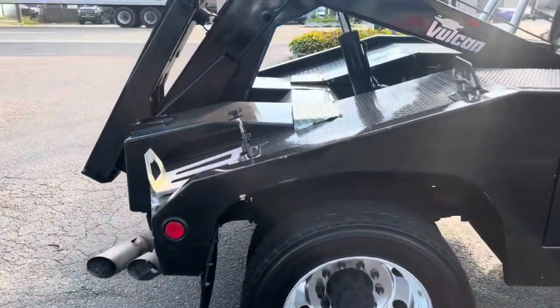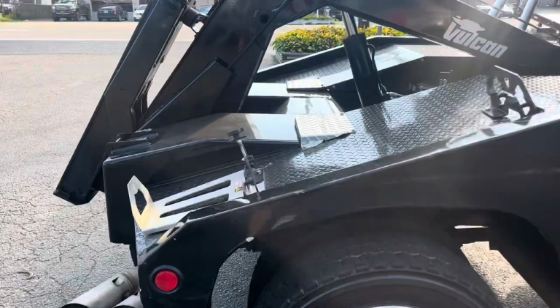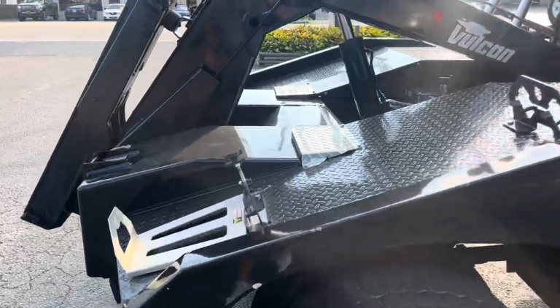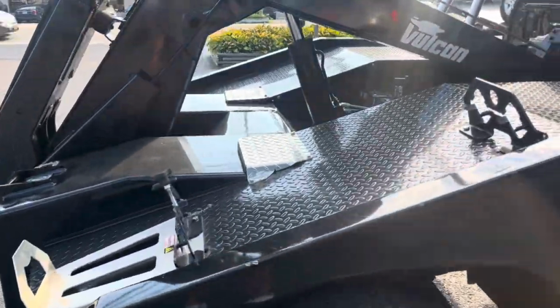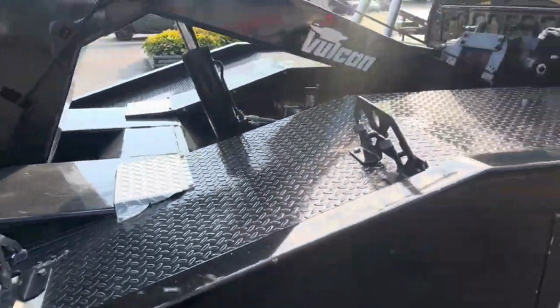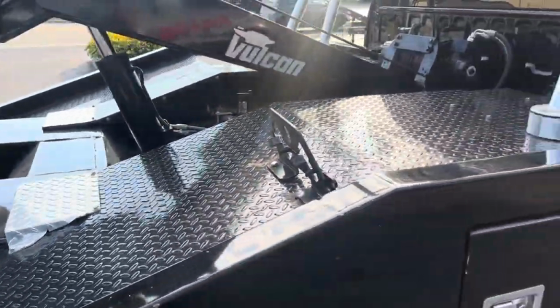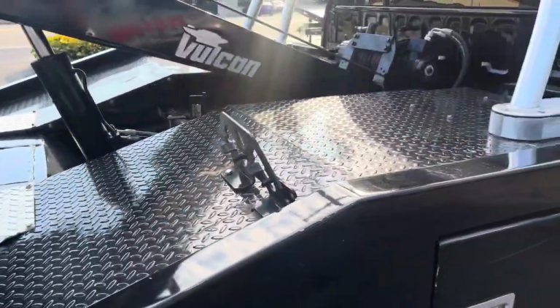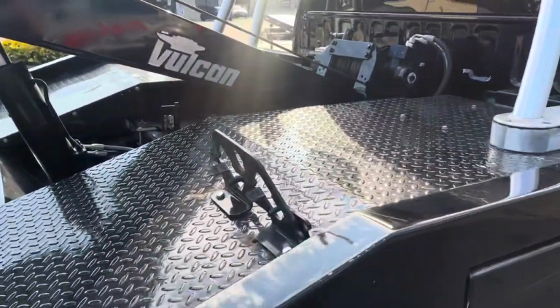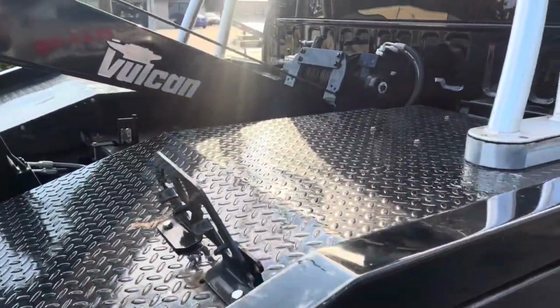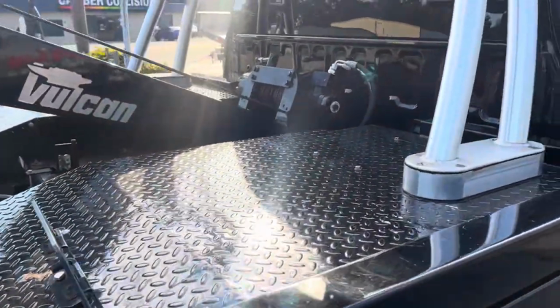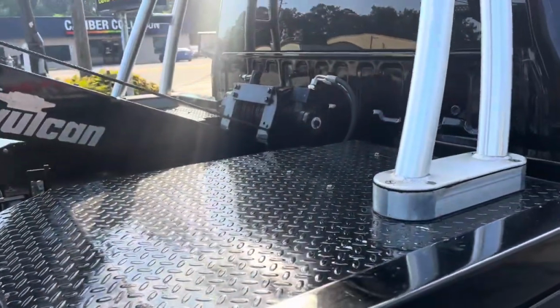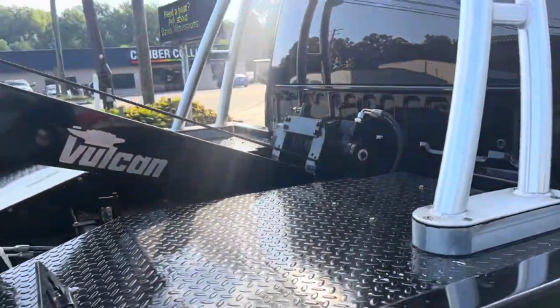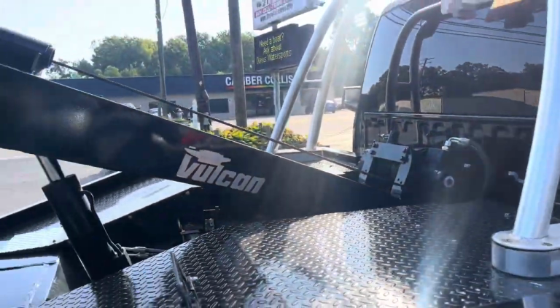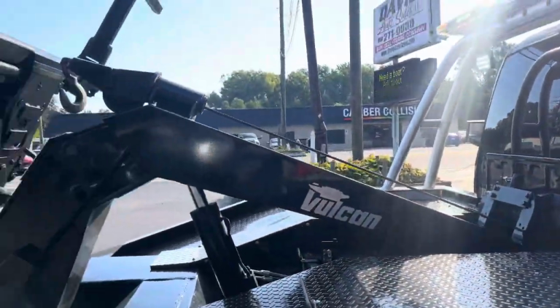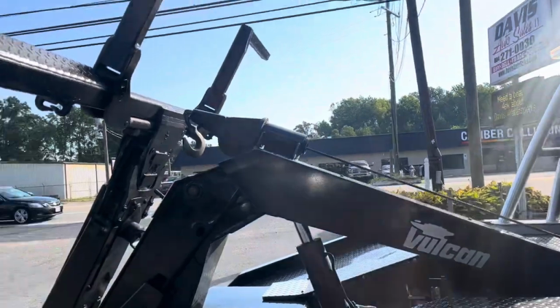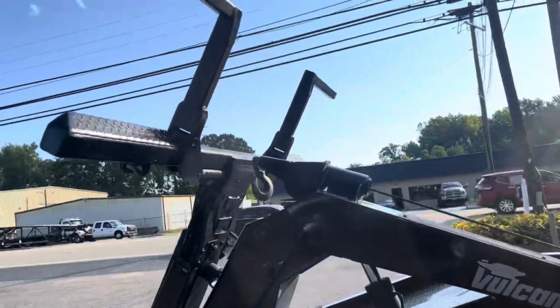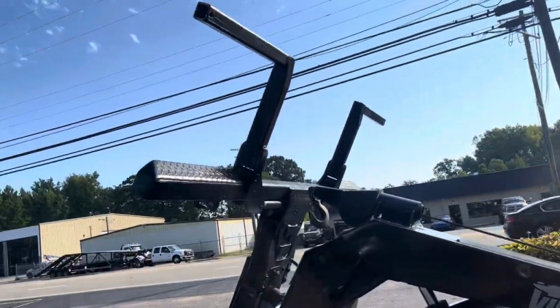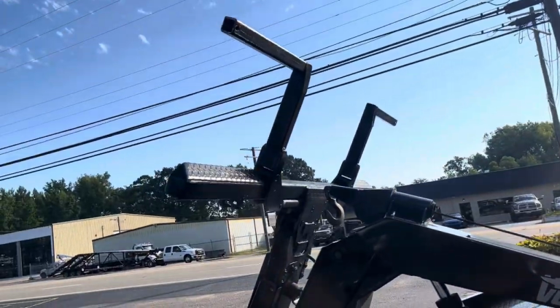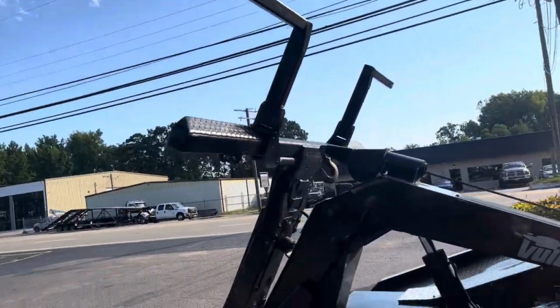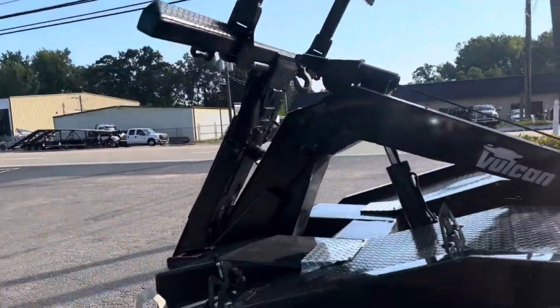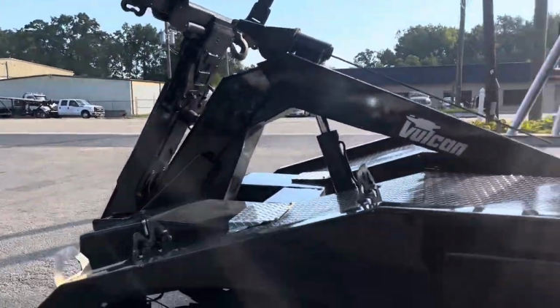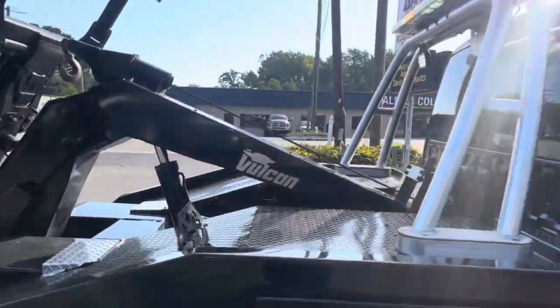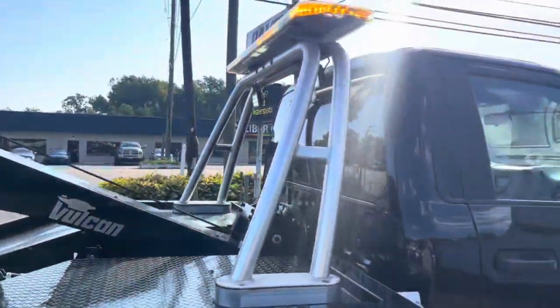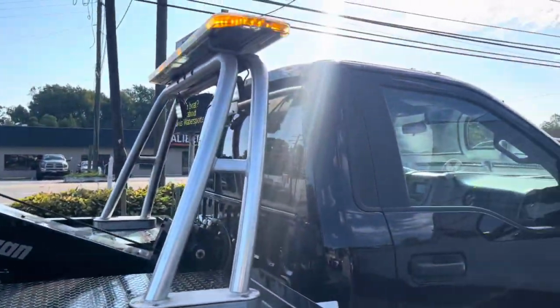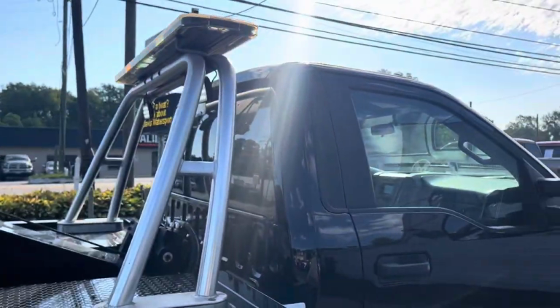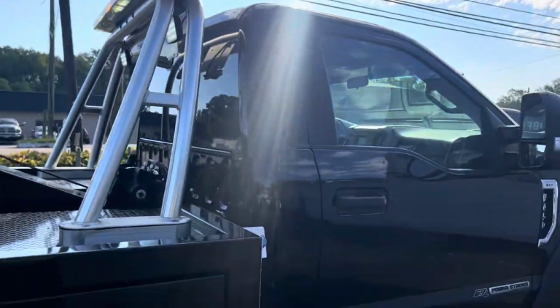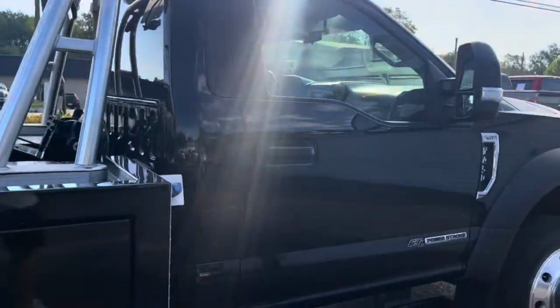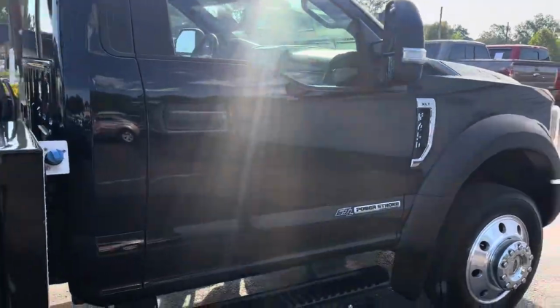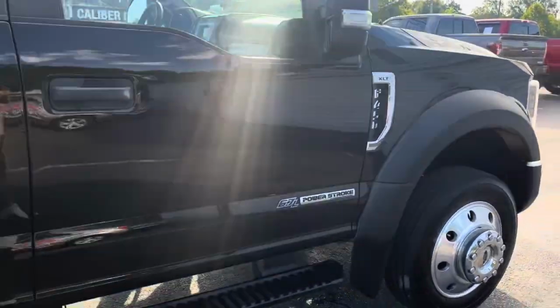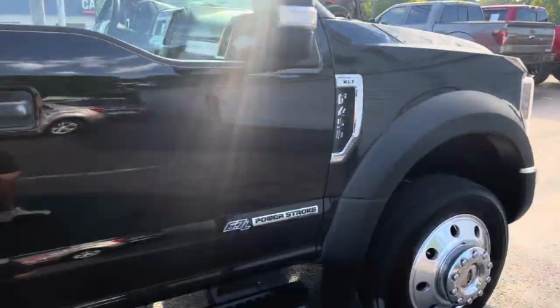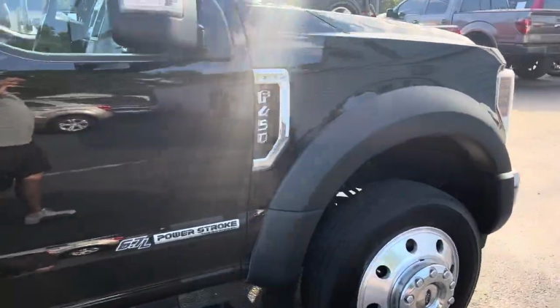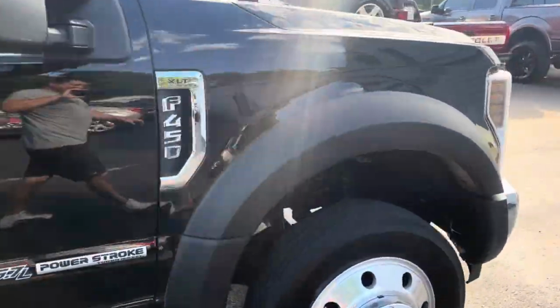It has the dolly mounts, and we can add go-jack mounts, trash can mounts, any in-the-ditch gear that you would like — we have in stock. This is a very clean specimen right here.